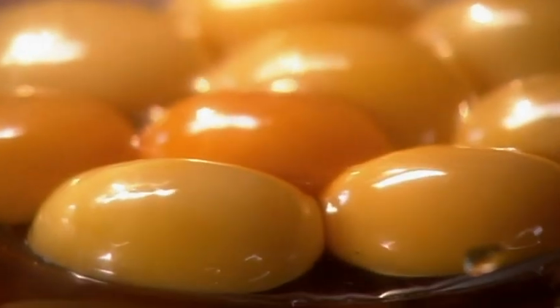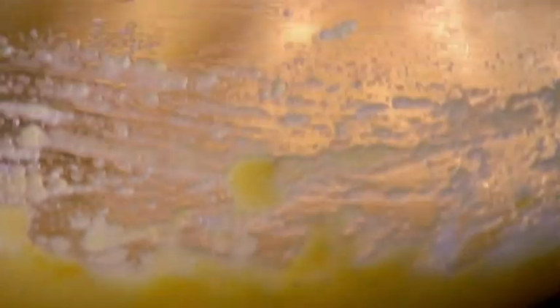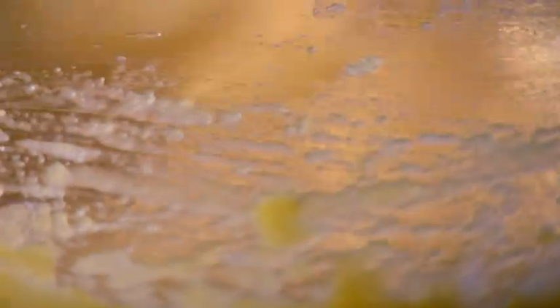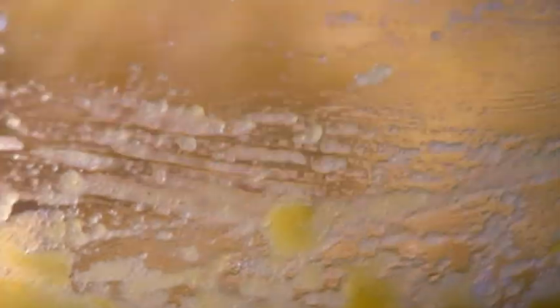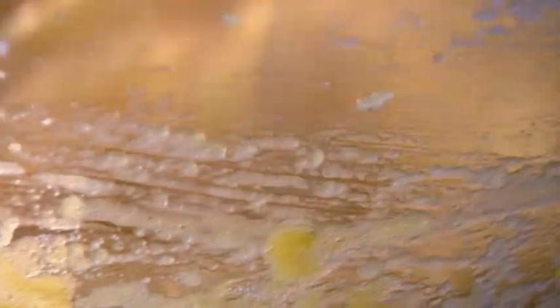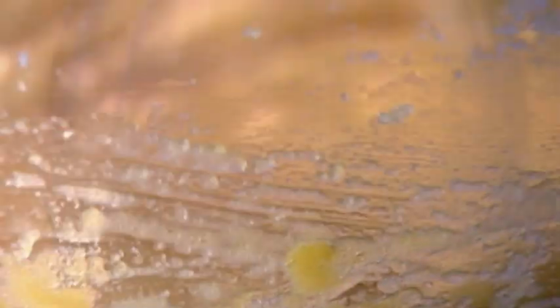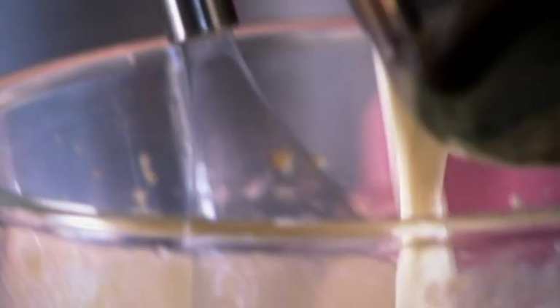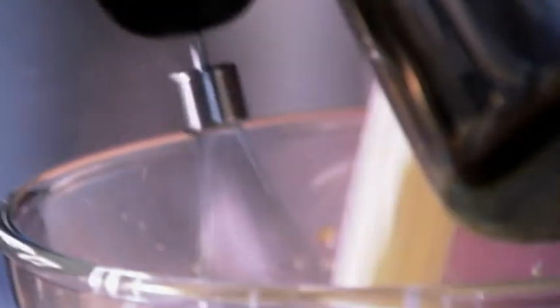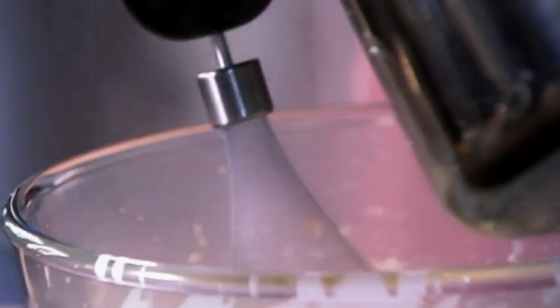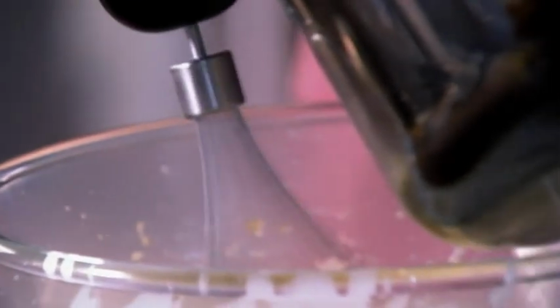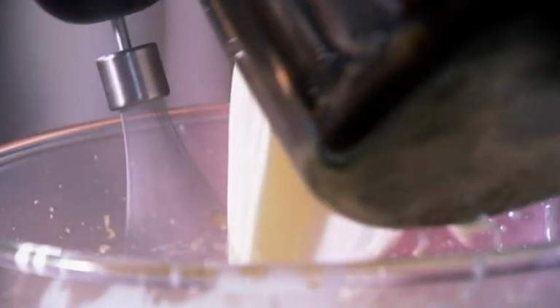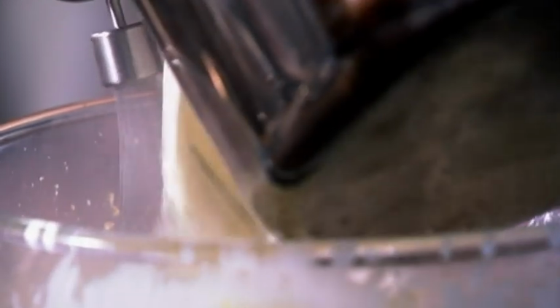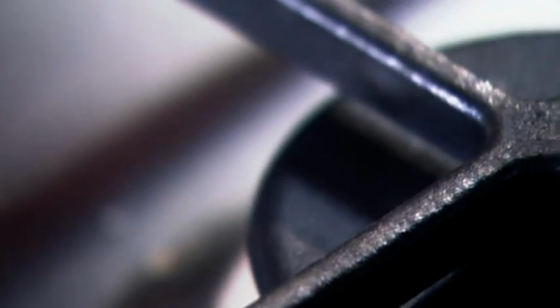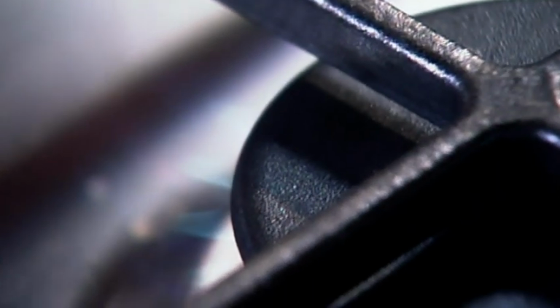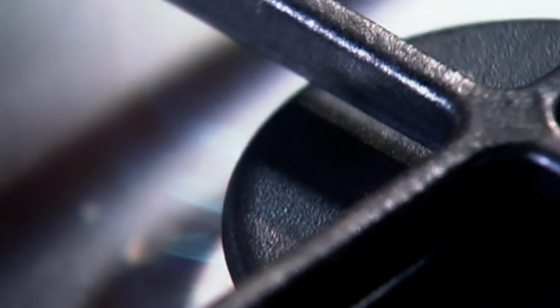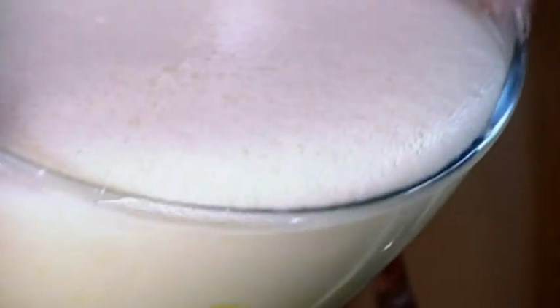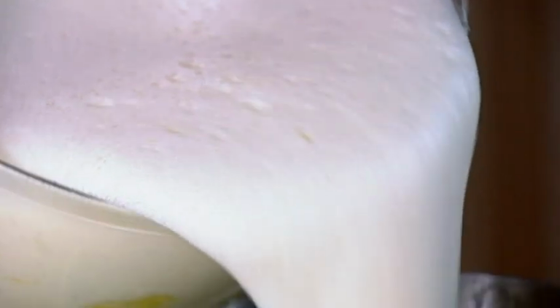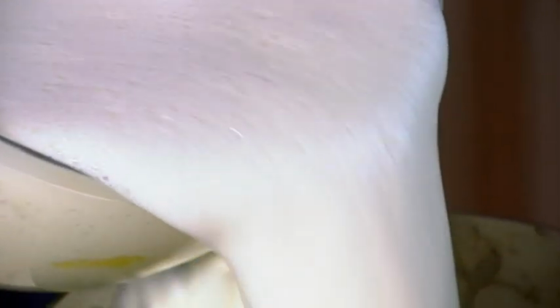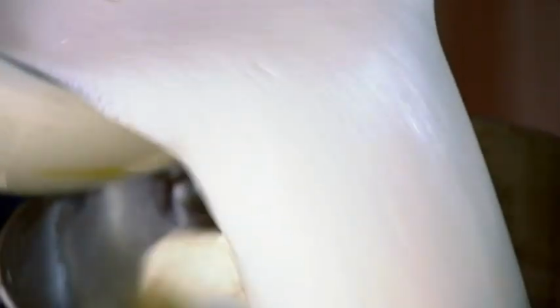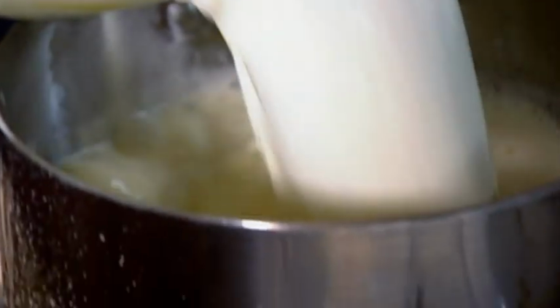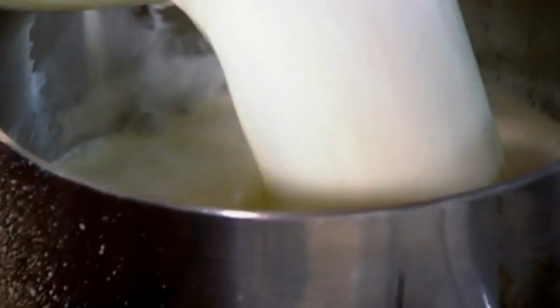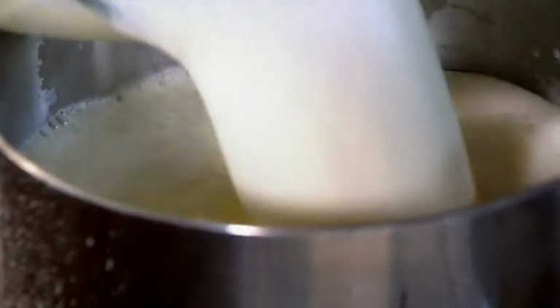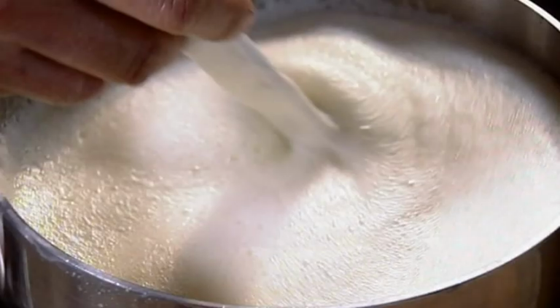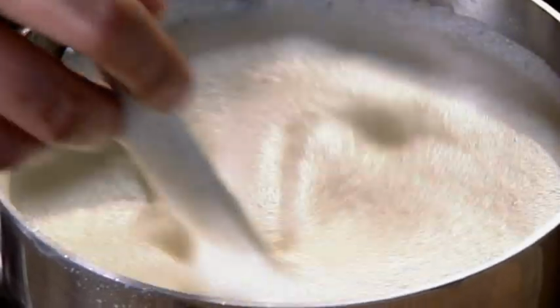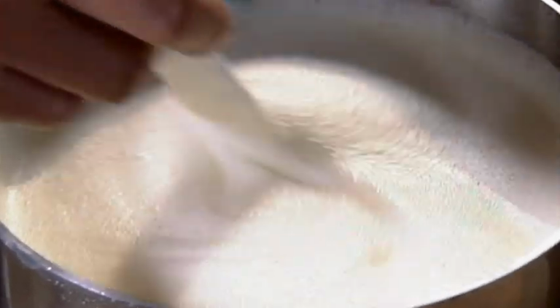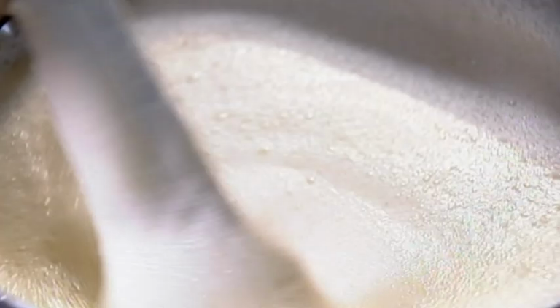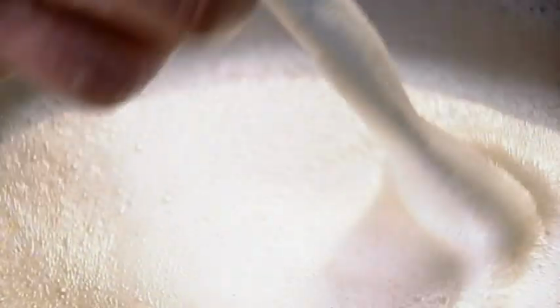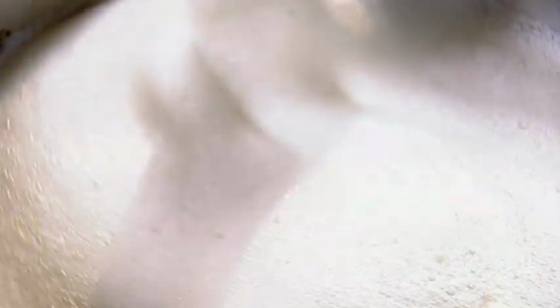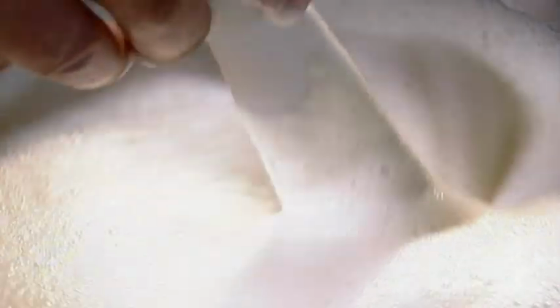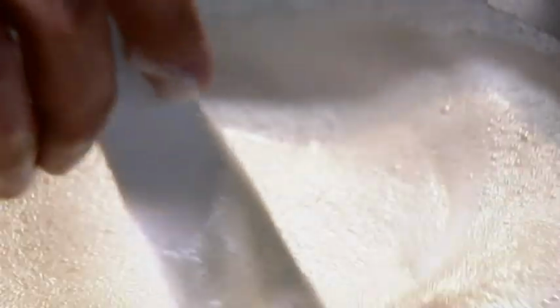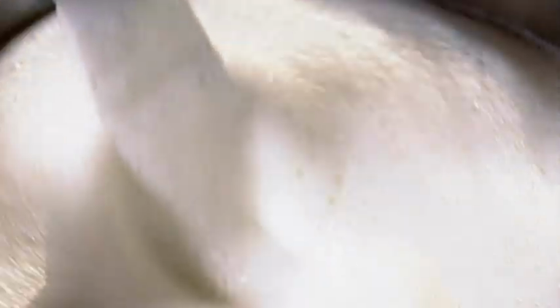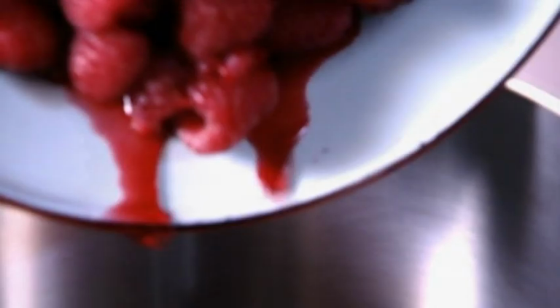Whisk together egg yolks and caster sugar. Add your cream and milk mixture and then return to a low heat. Stir the mixture constantly for around 20 minutes until thickened. Leave to cool.